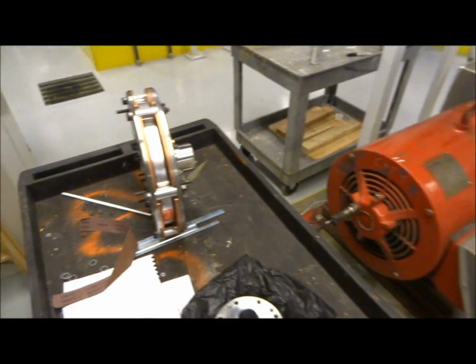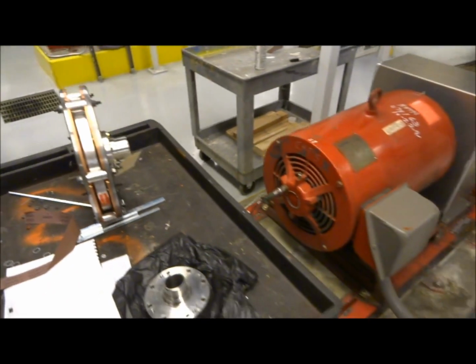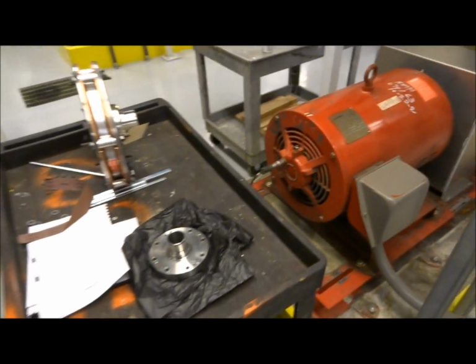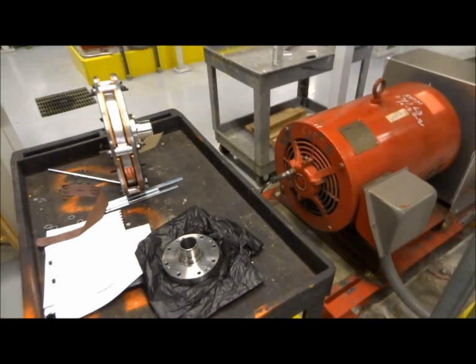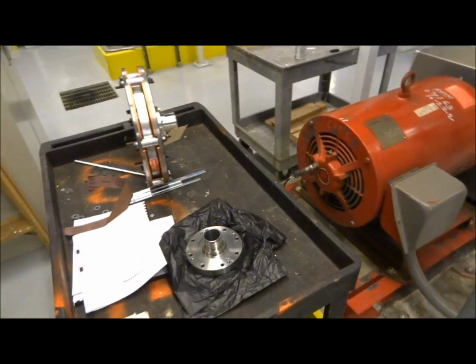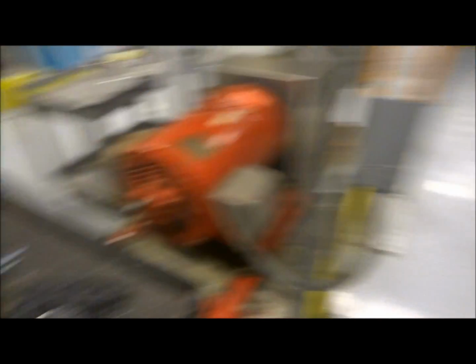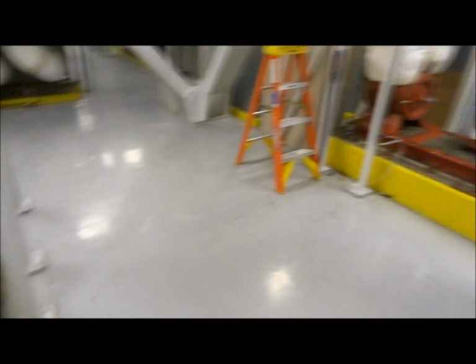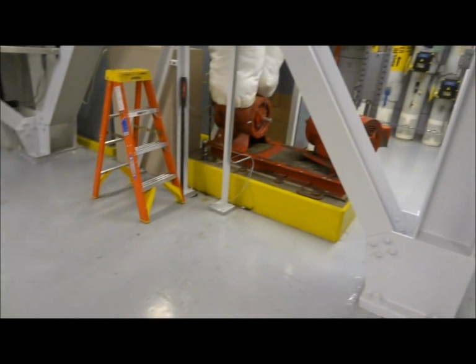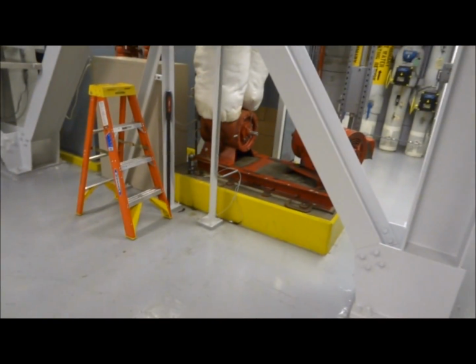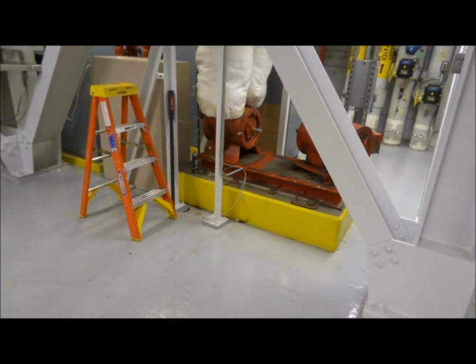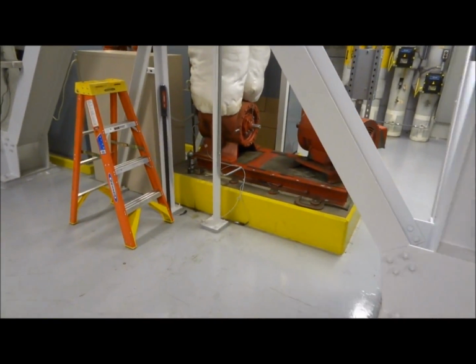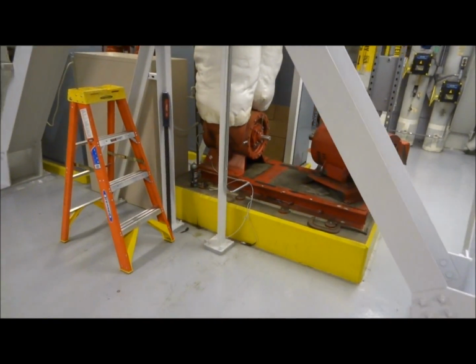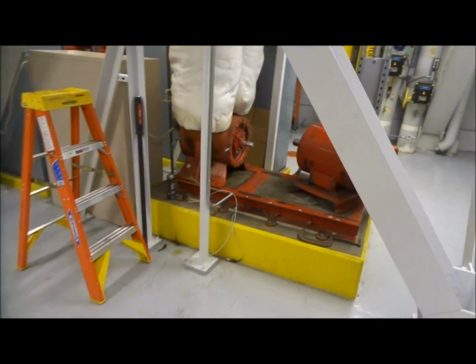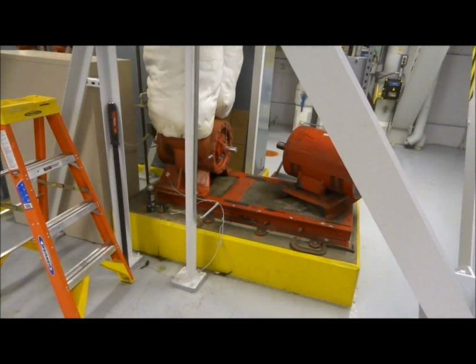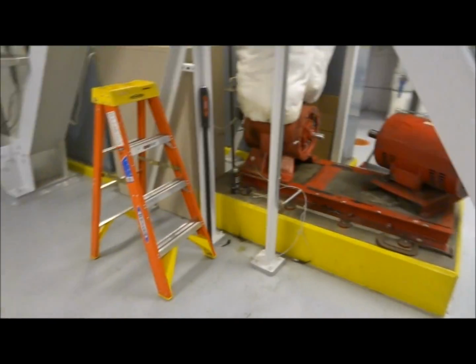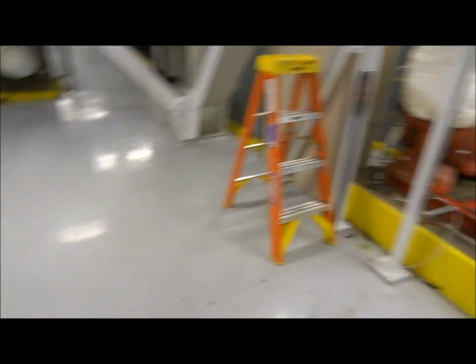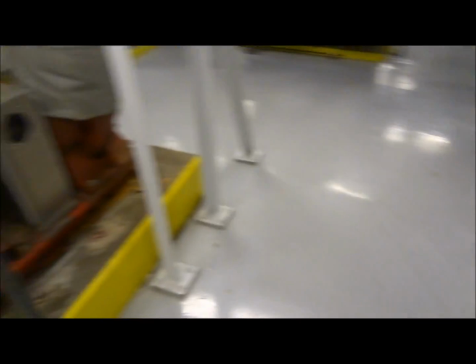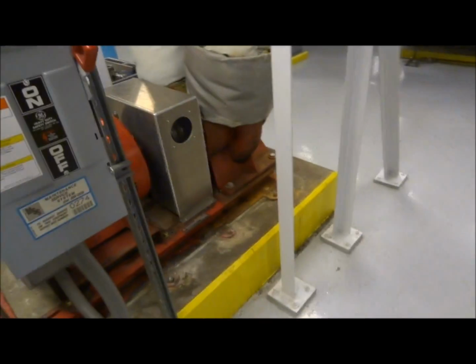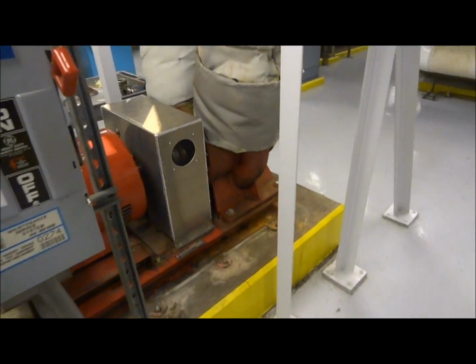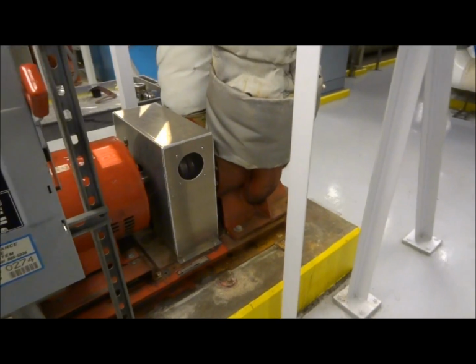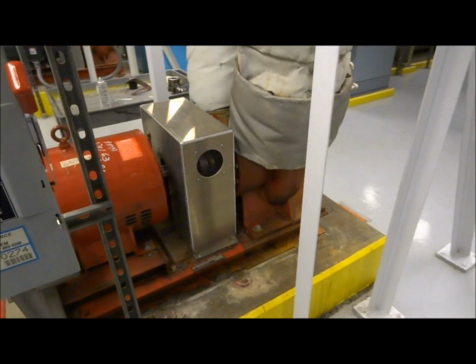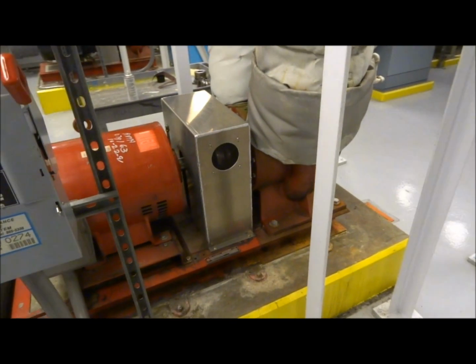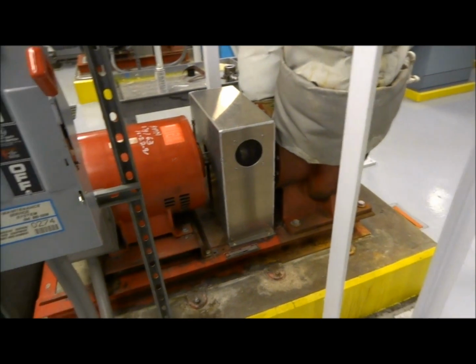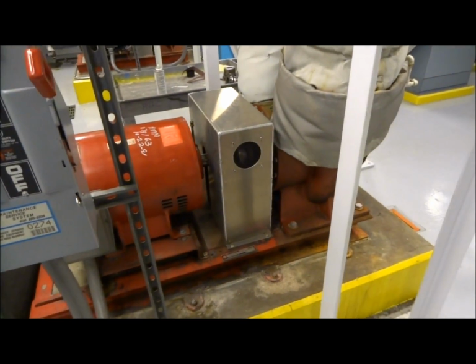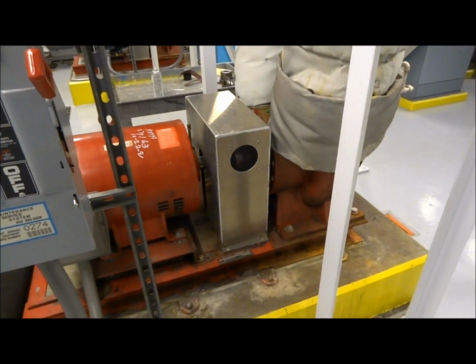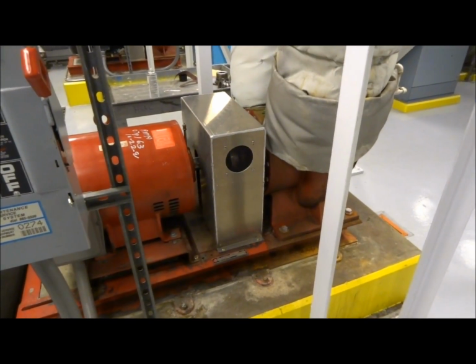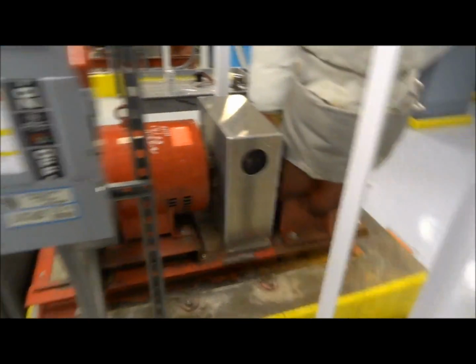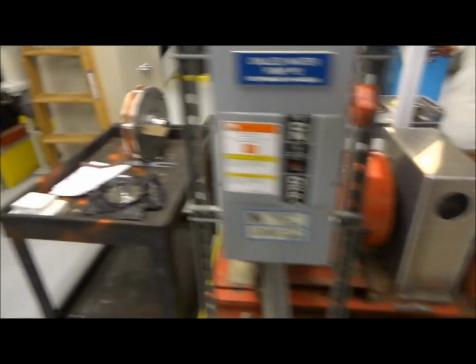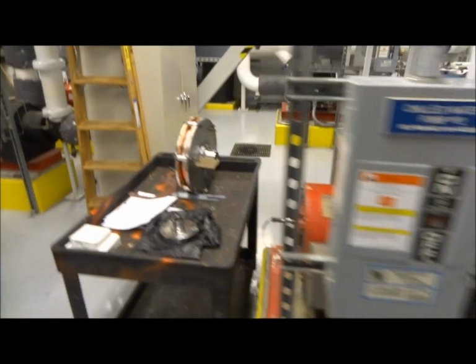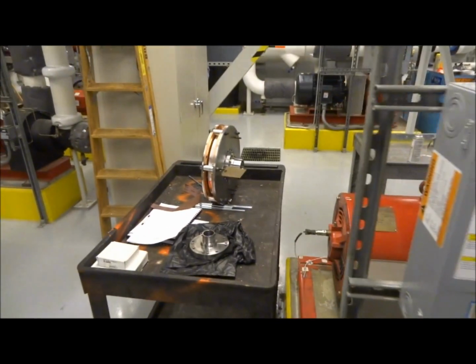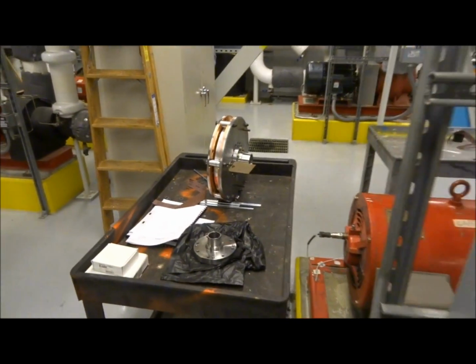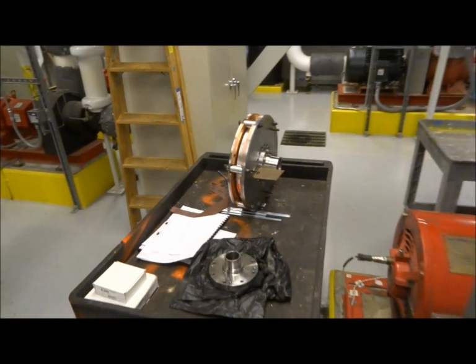I'll be installing that, and once I get the coupling installed I've got to fabricate a new aluminum guard because the old guard is too small. These couplings are fairly large.